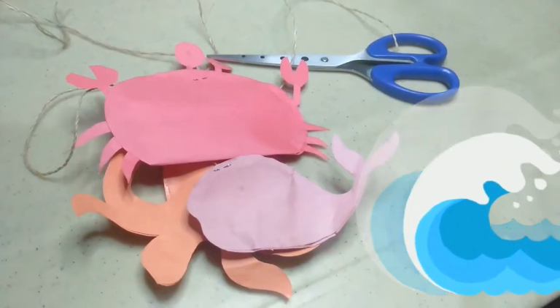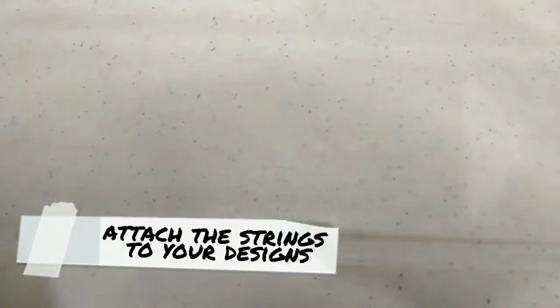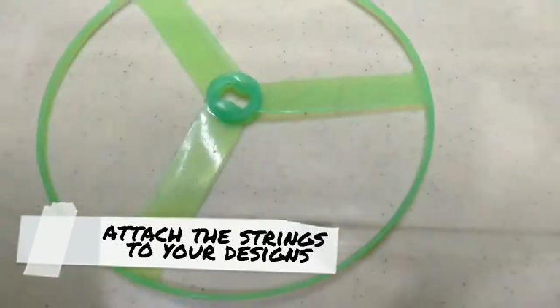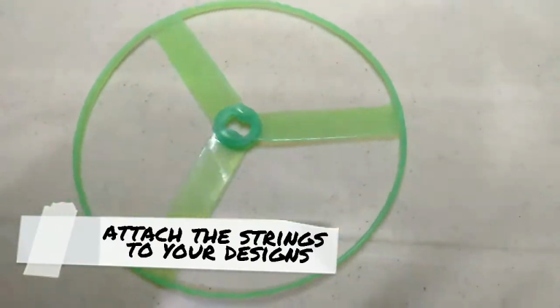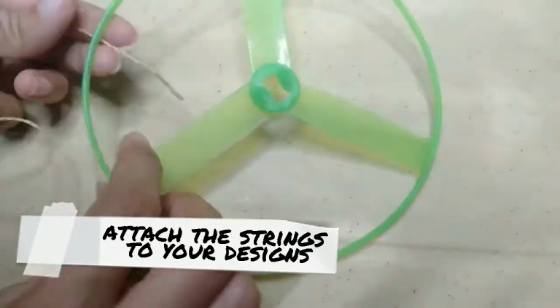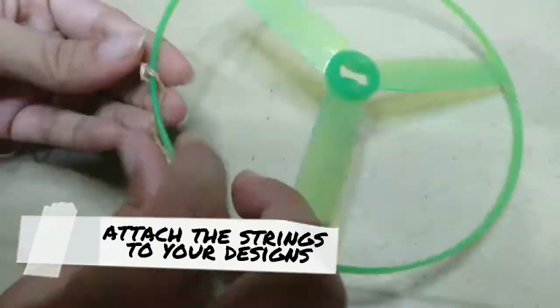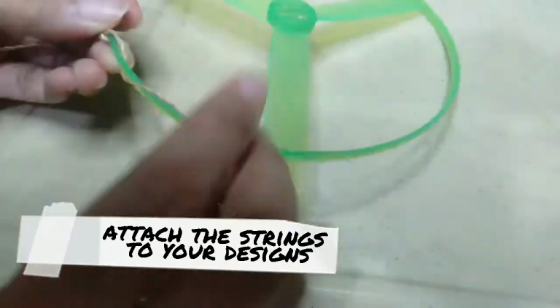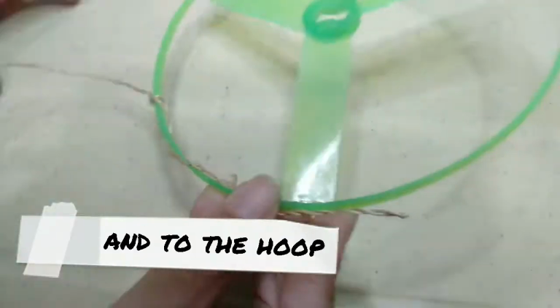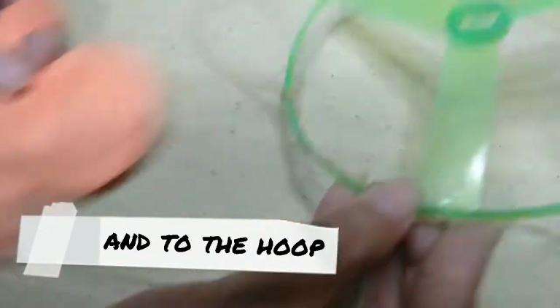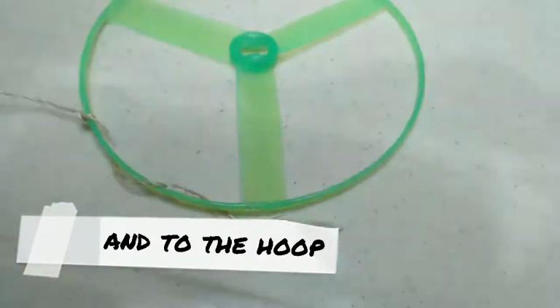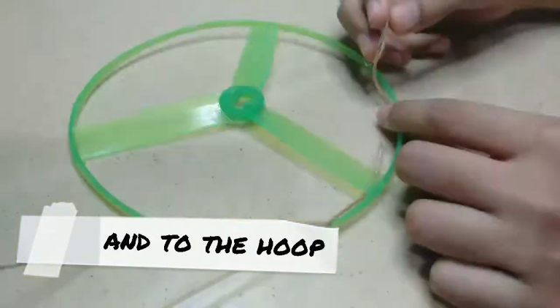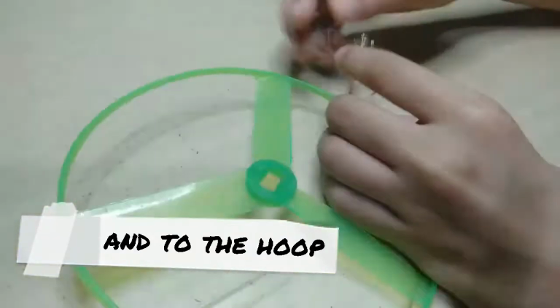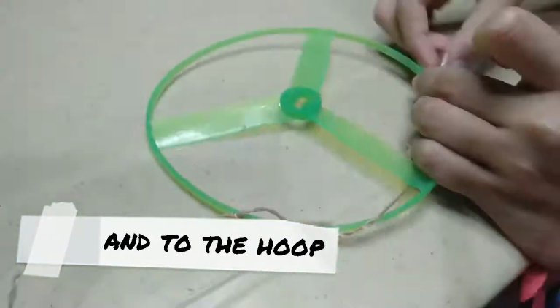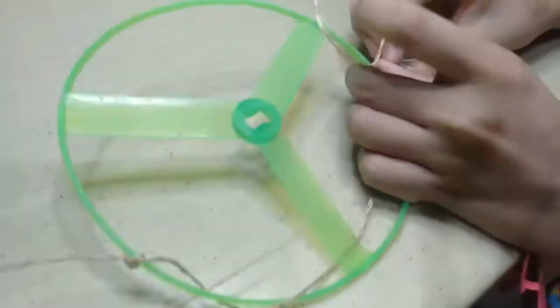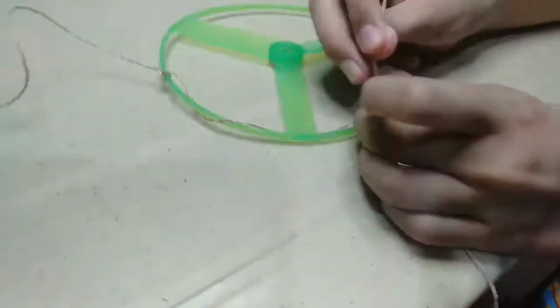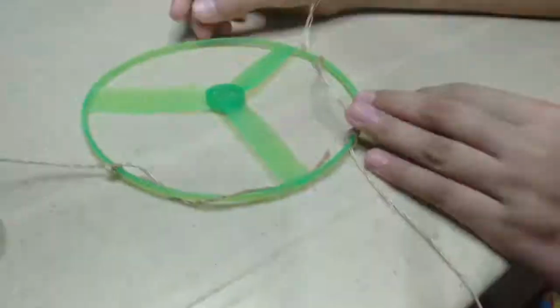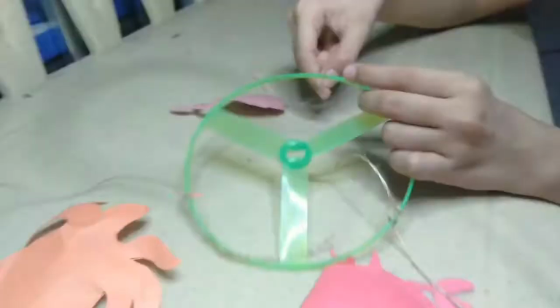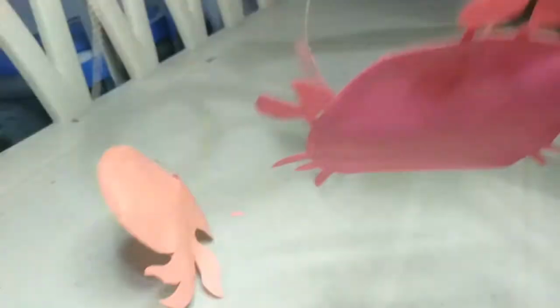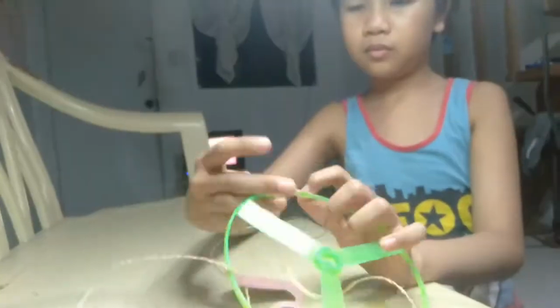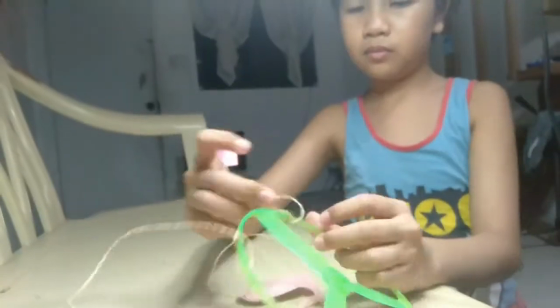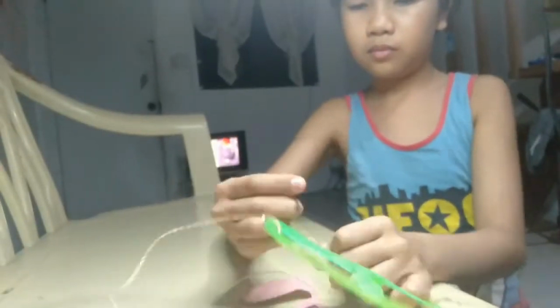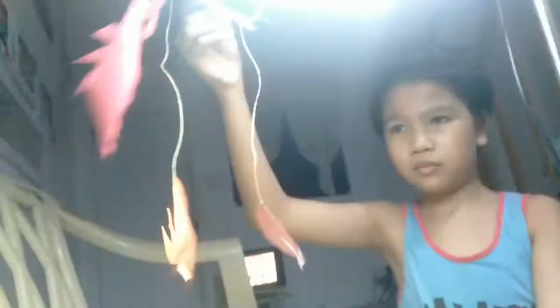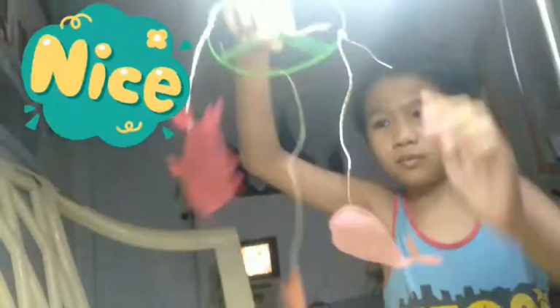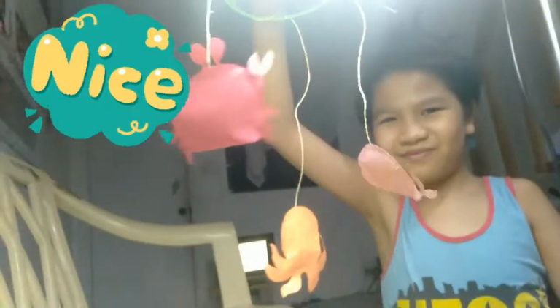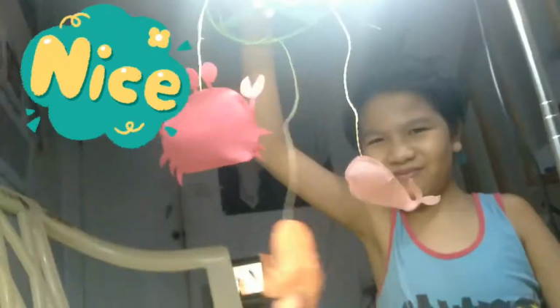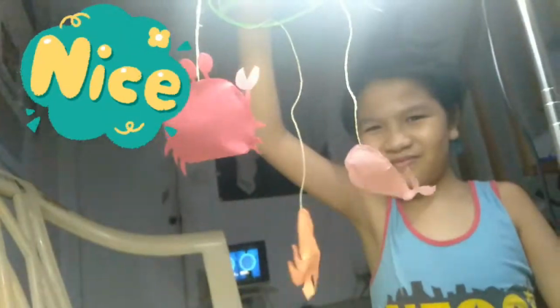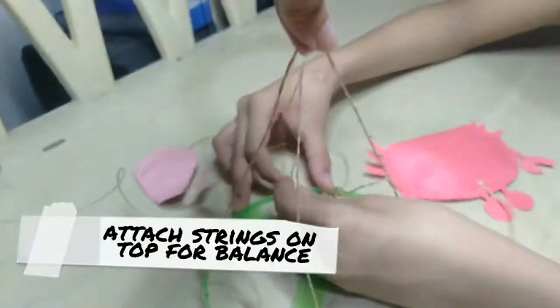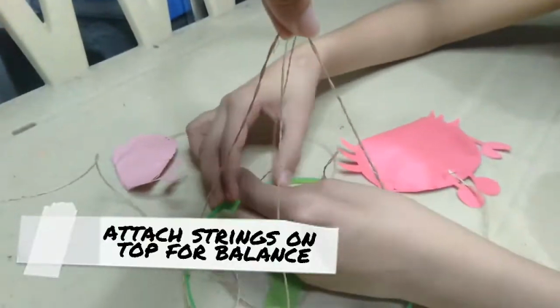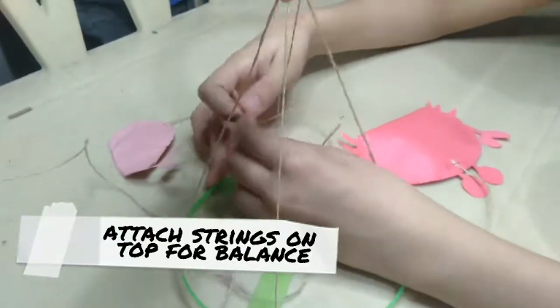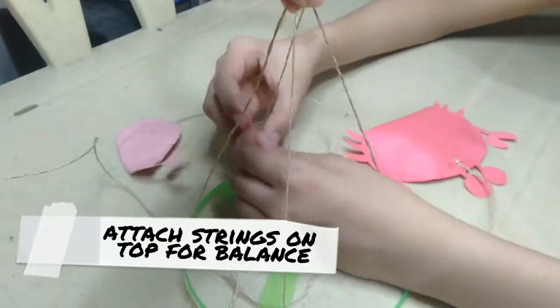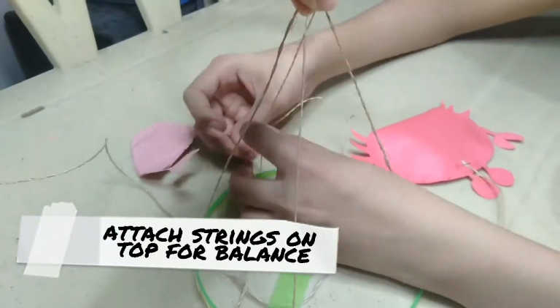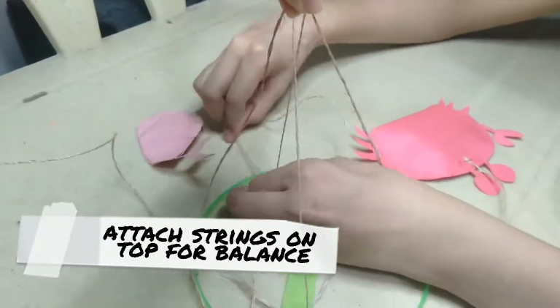Attach the strings to your designs into the hoop. Attach strings on top for balance.